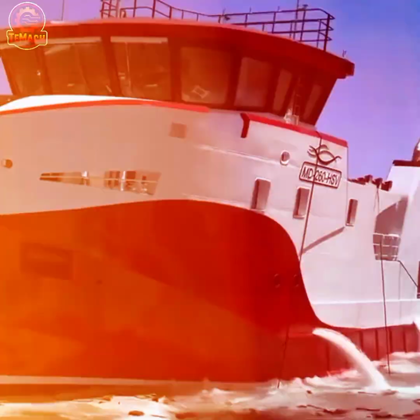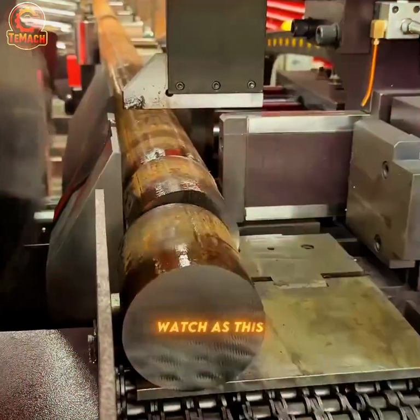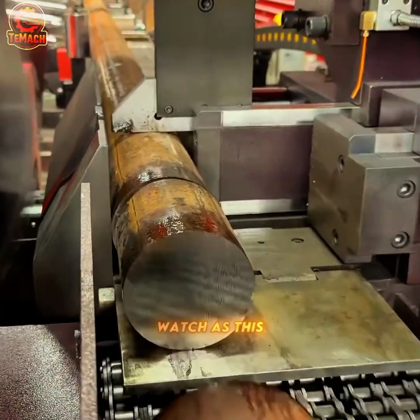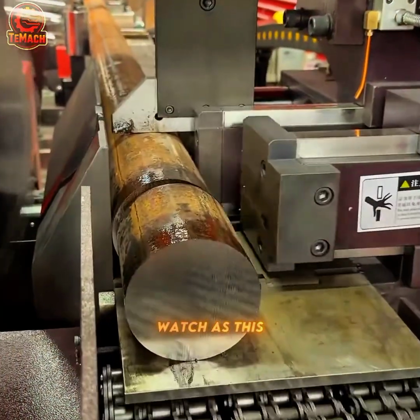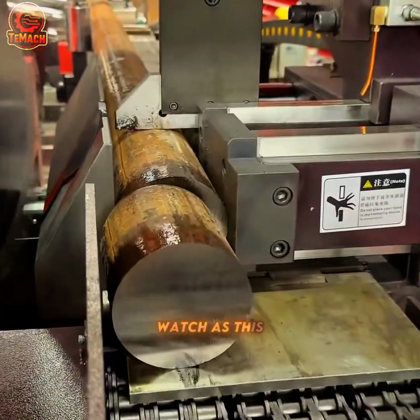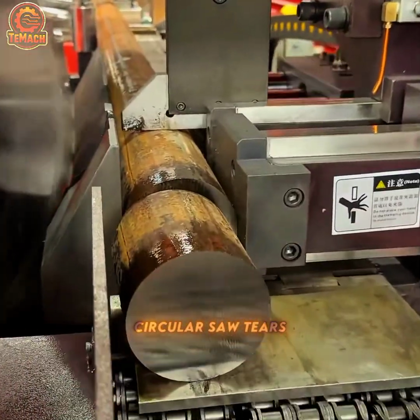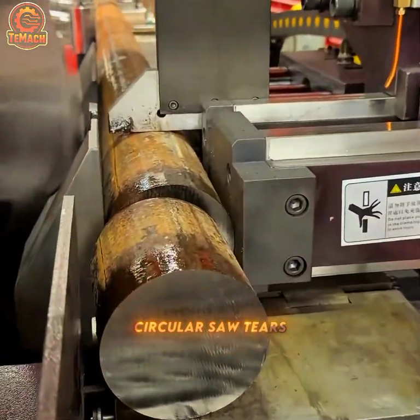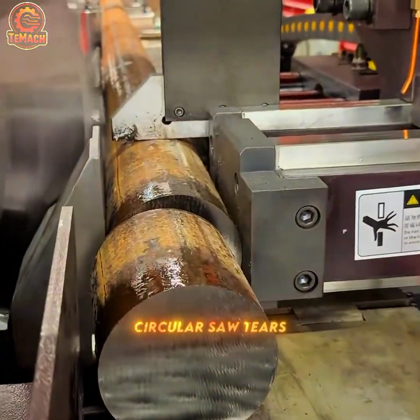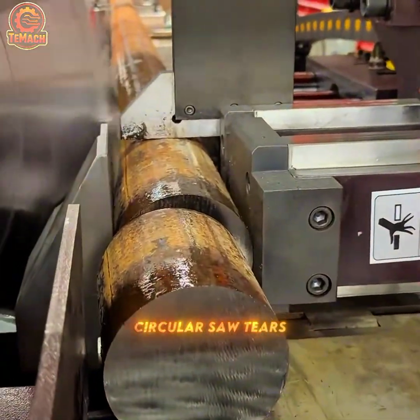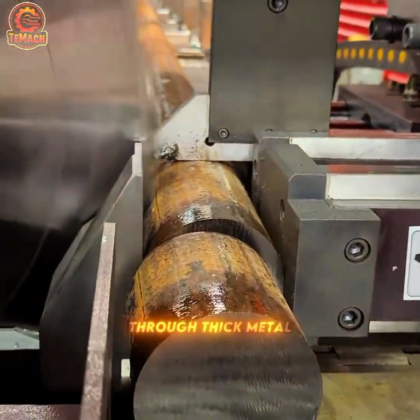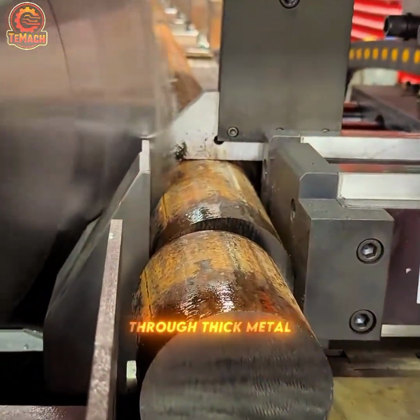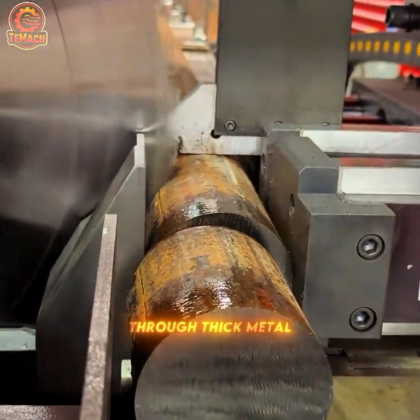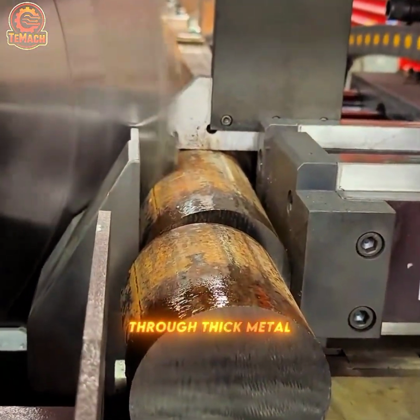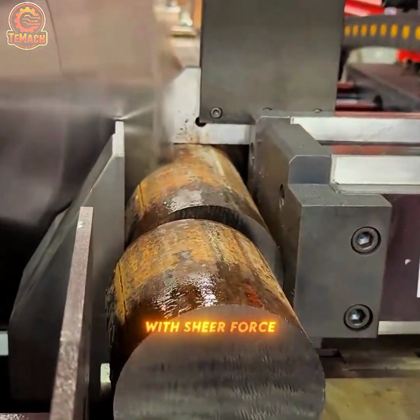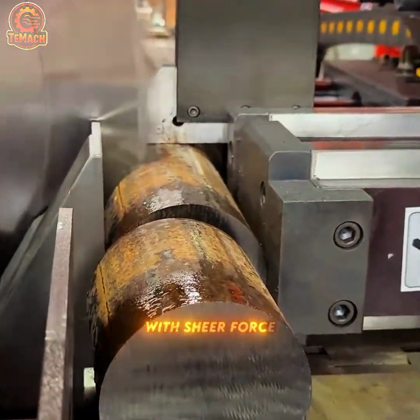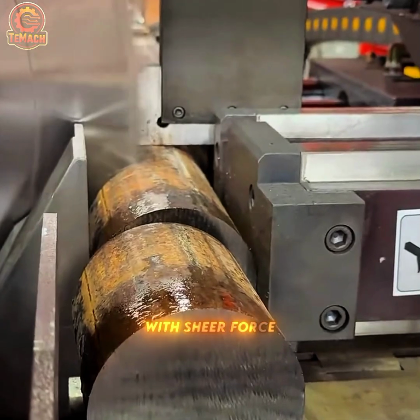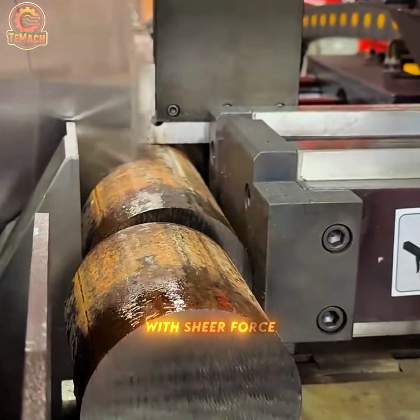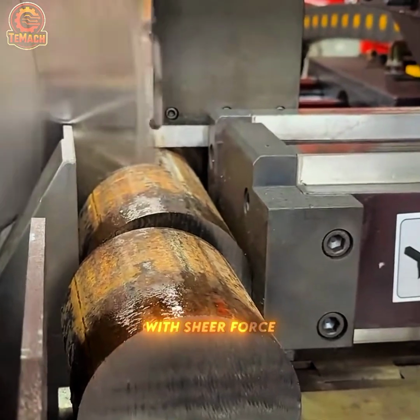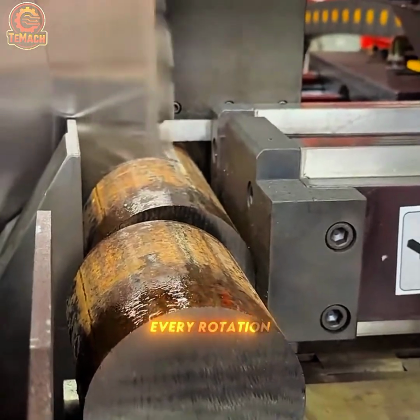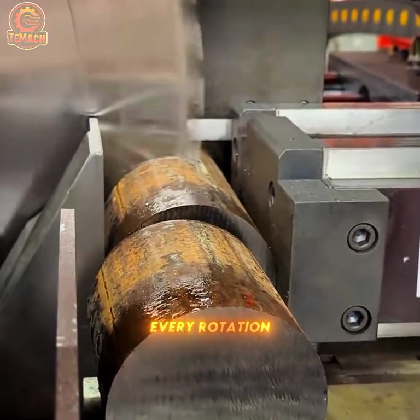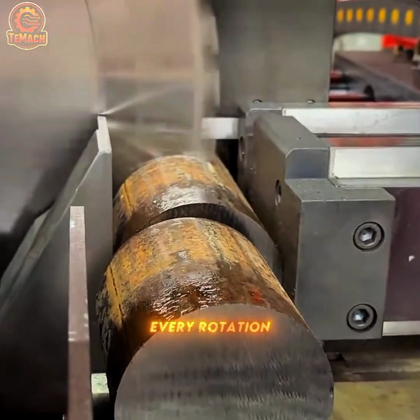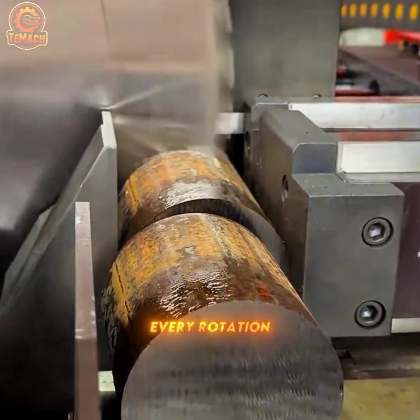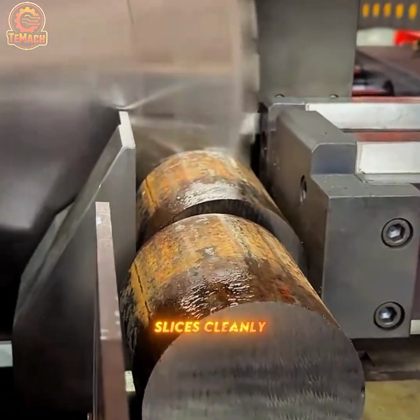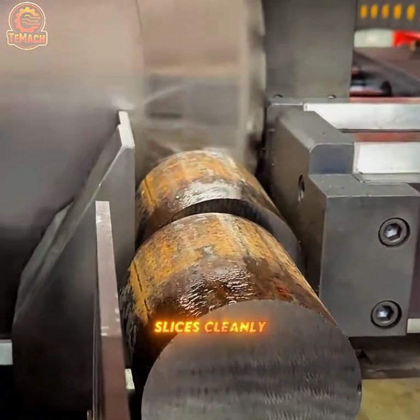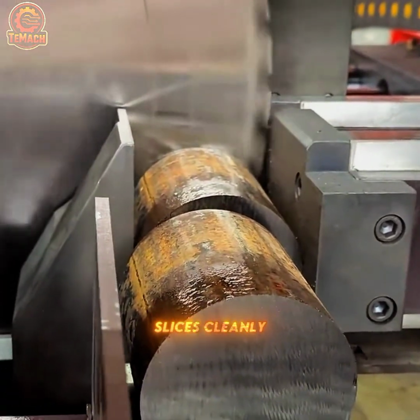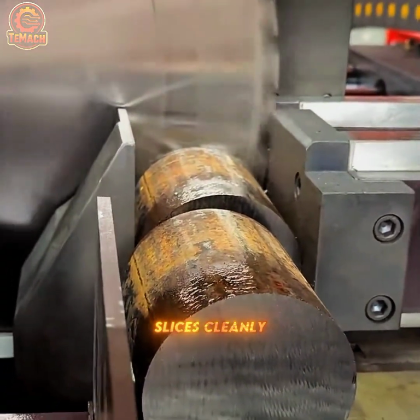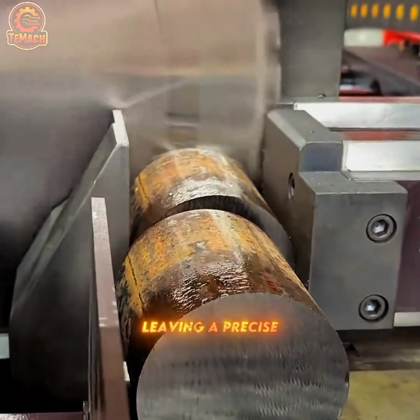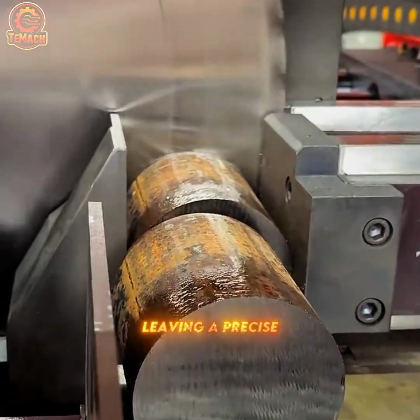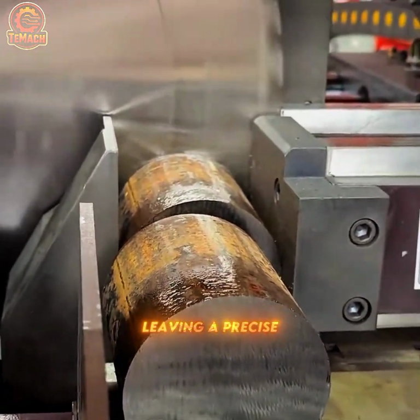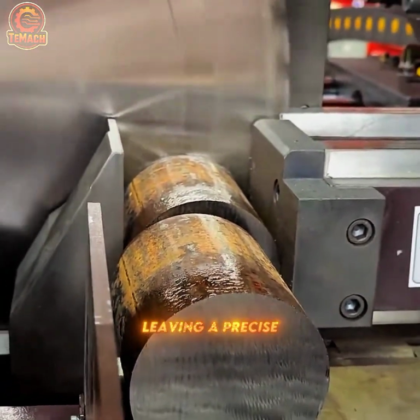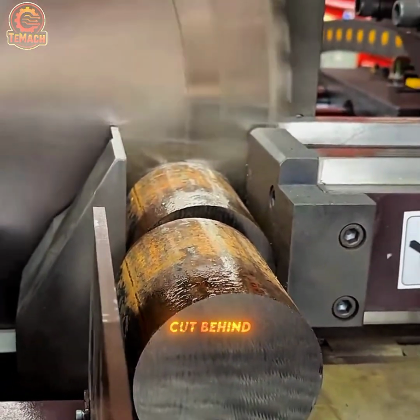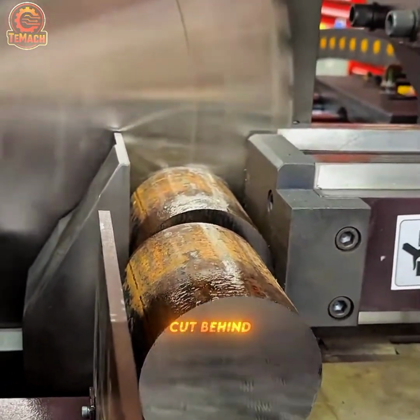Watch as this circular saw tears through thick metal with sheer force. Every rotation slices cleanly, leaving a precise cut behind.